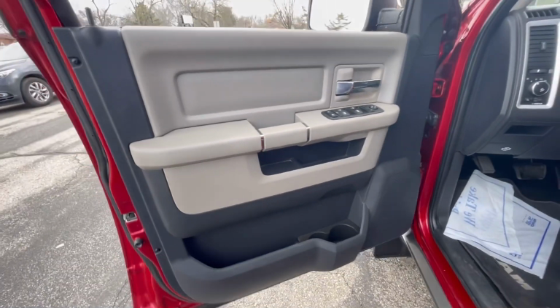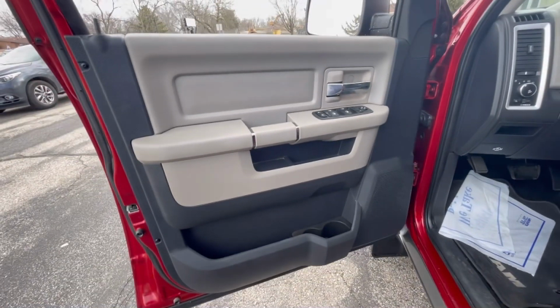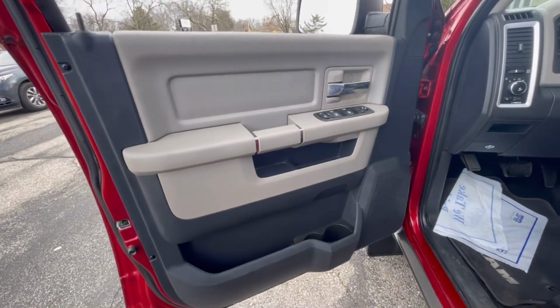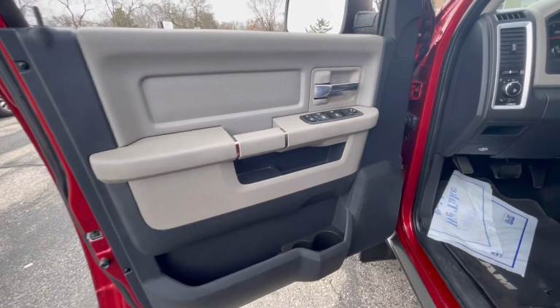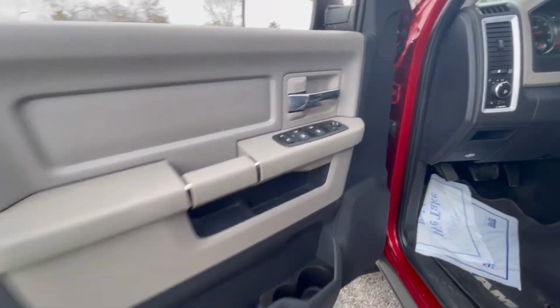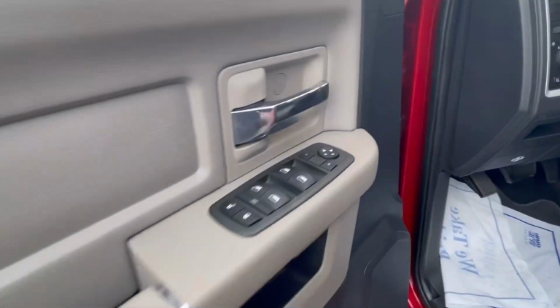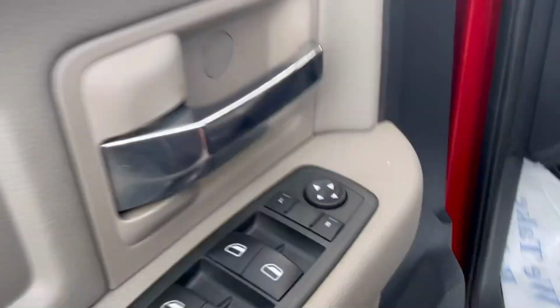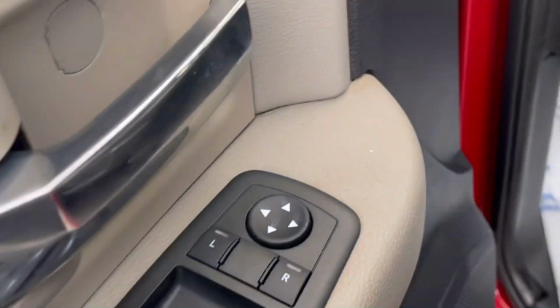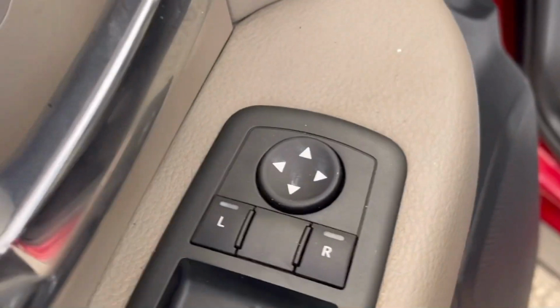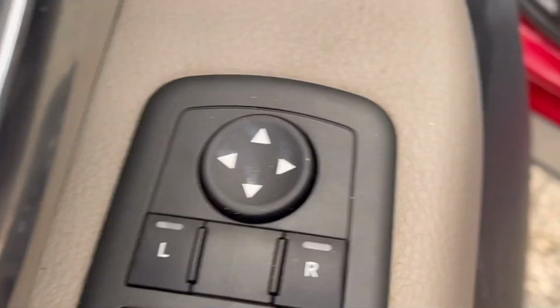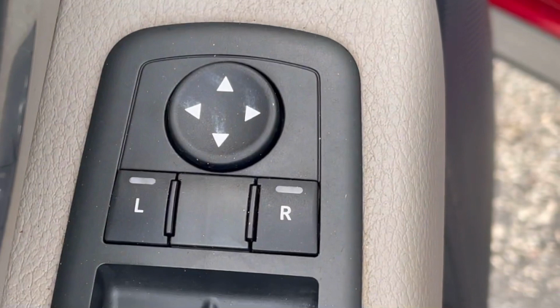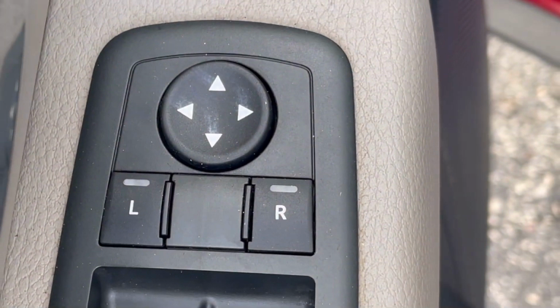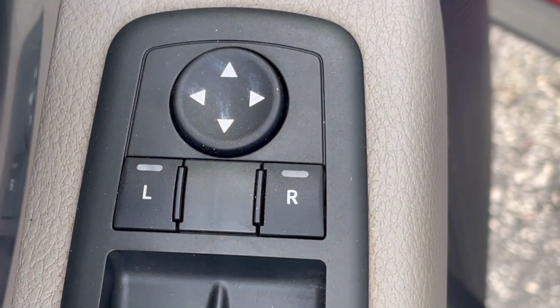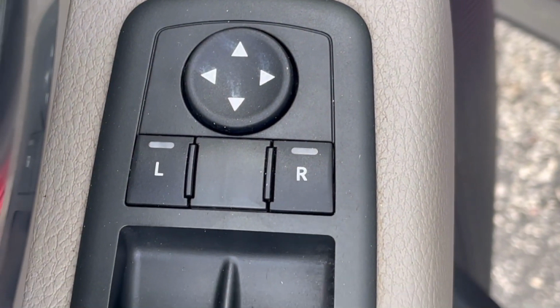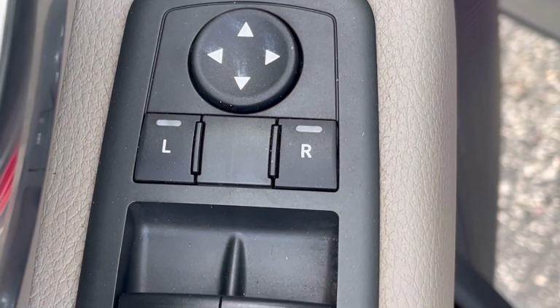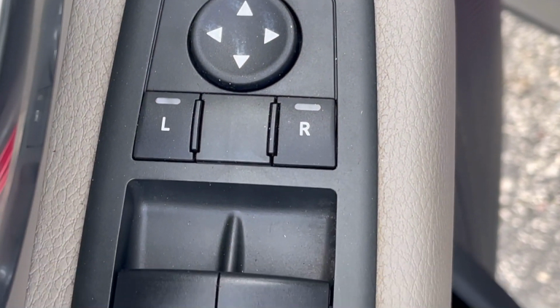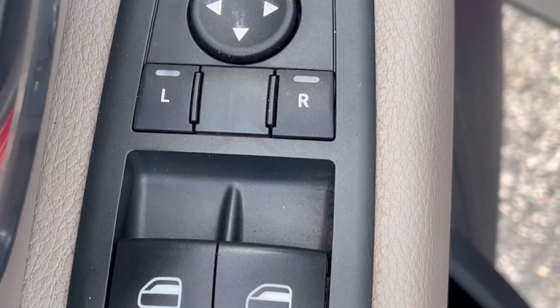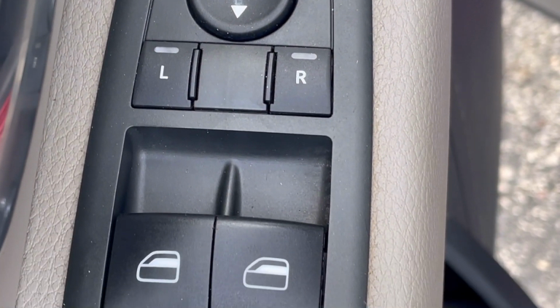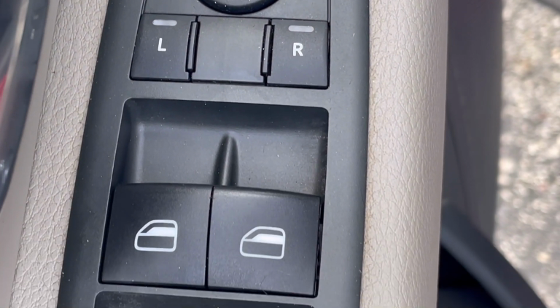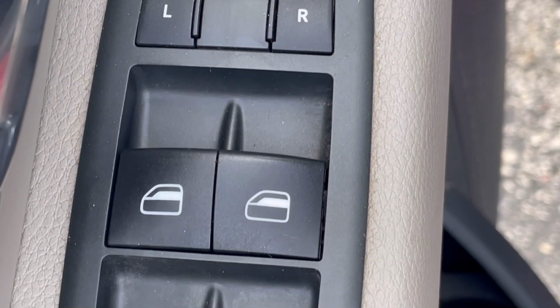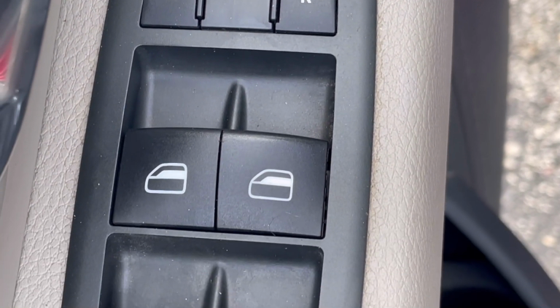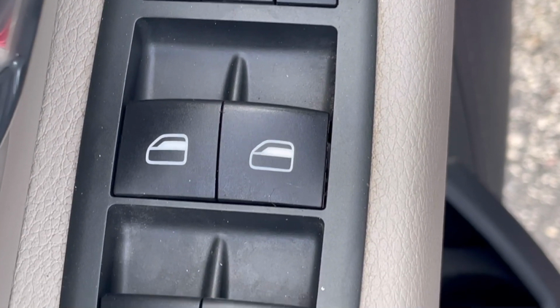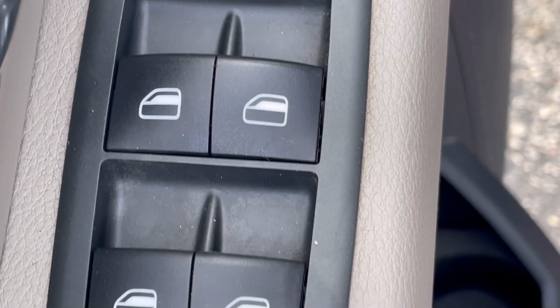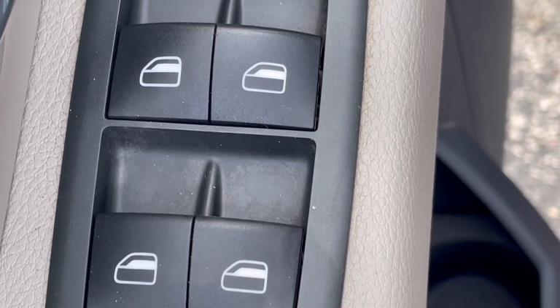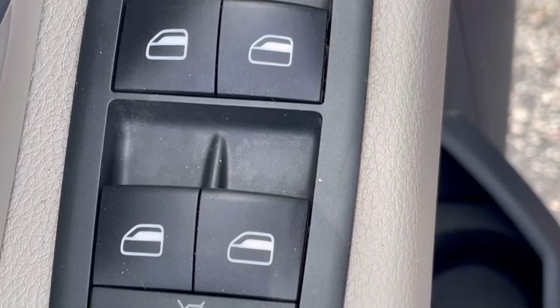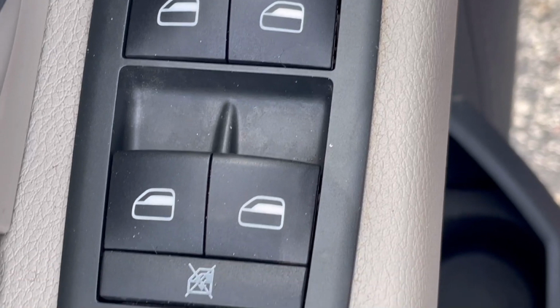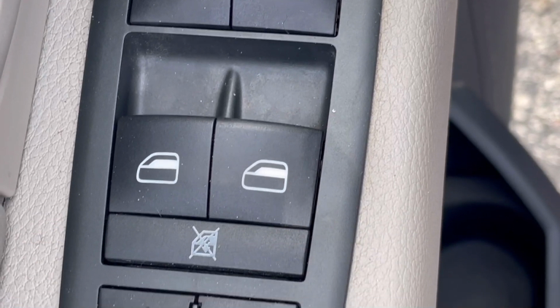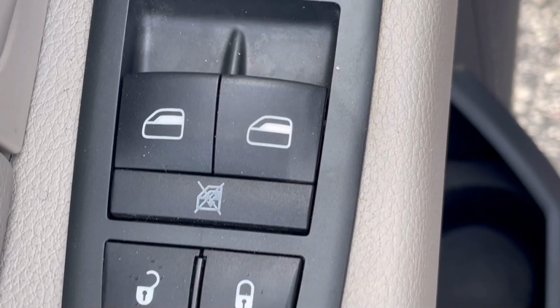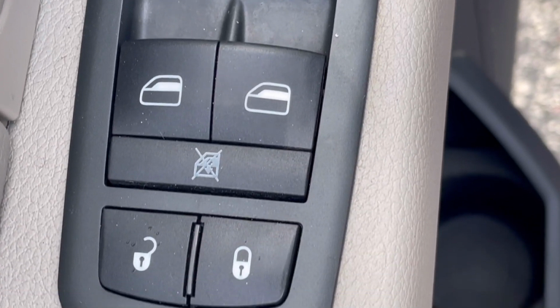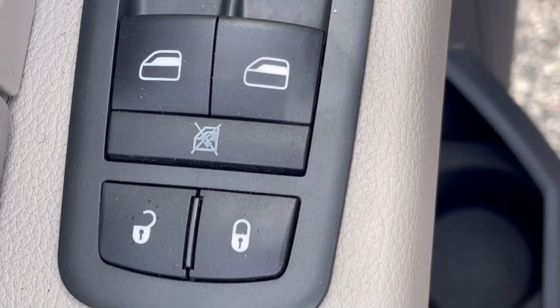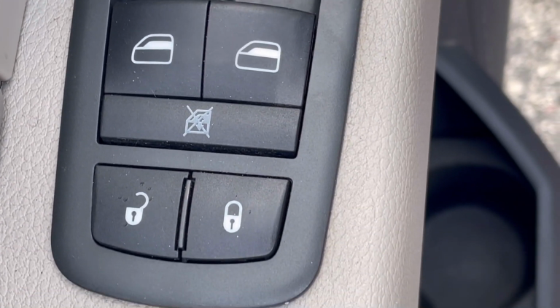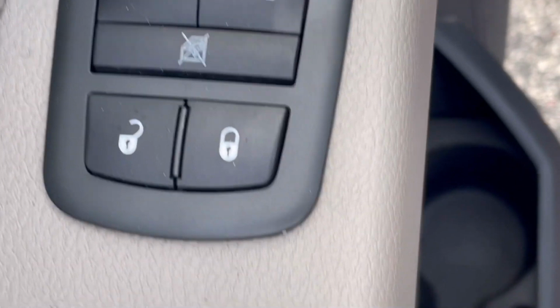When you open the driver's side door, you'll notice the two-tone interior, power mirrors, power windows, and power locks — all easily accessible right there at the driver's fingertips on the driver's door.